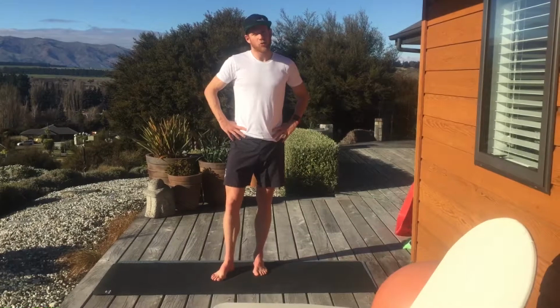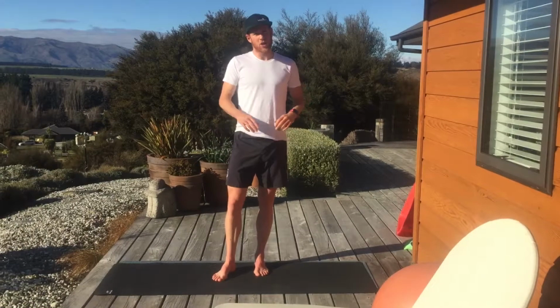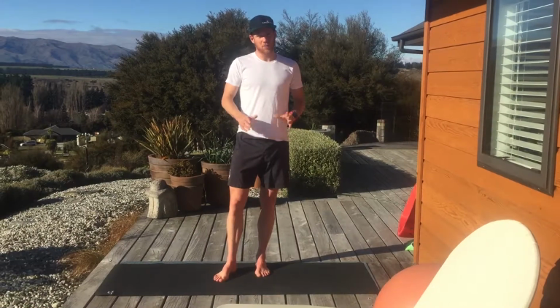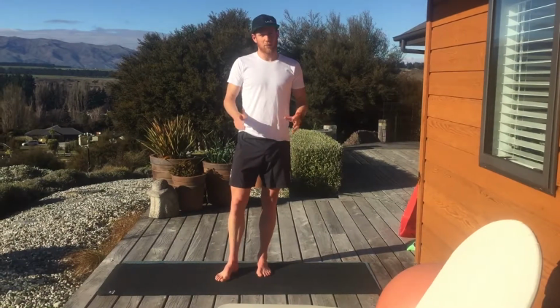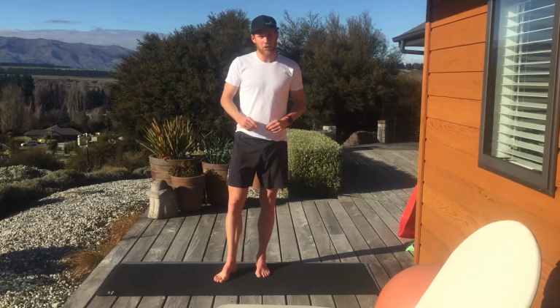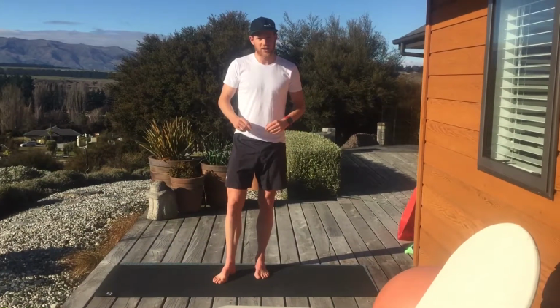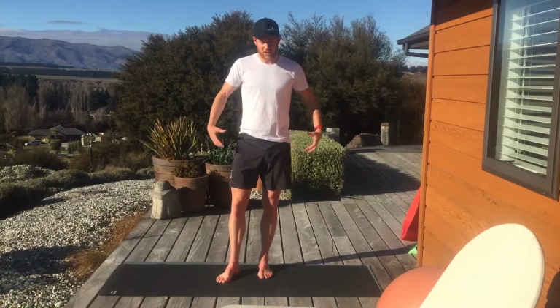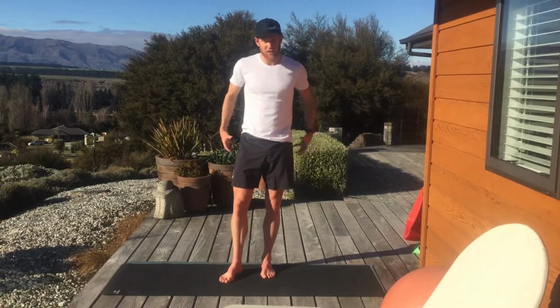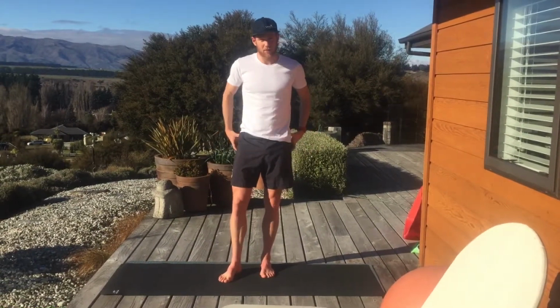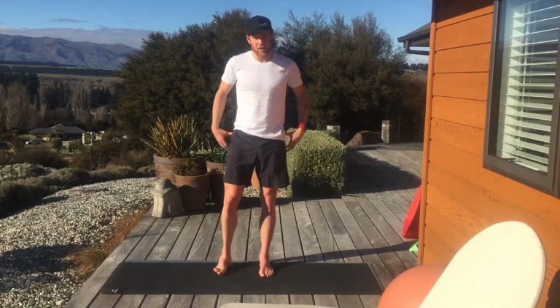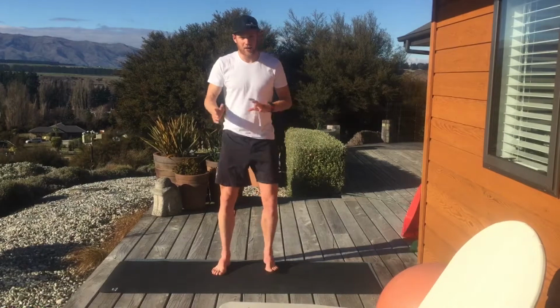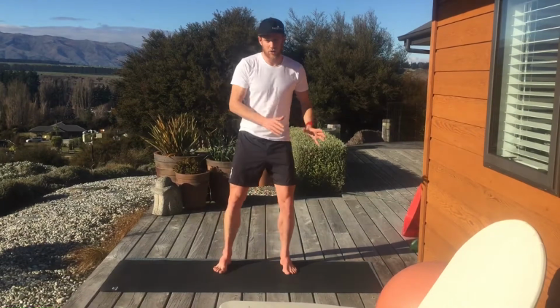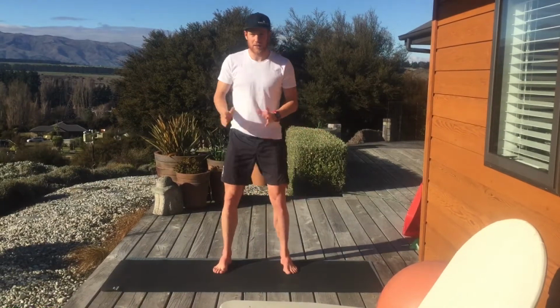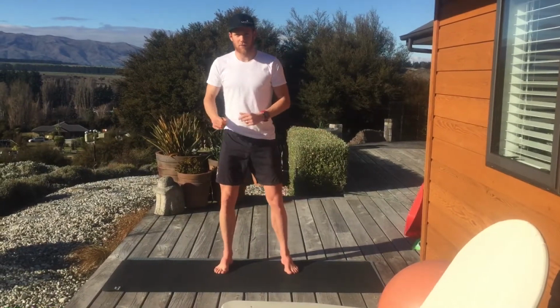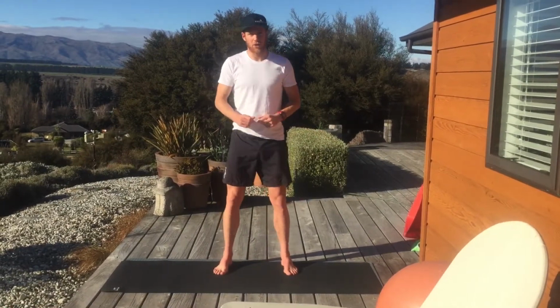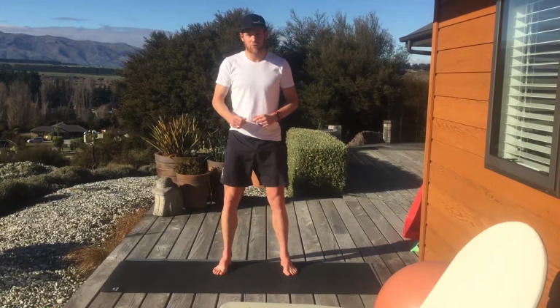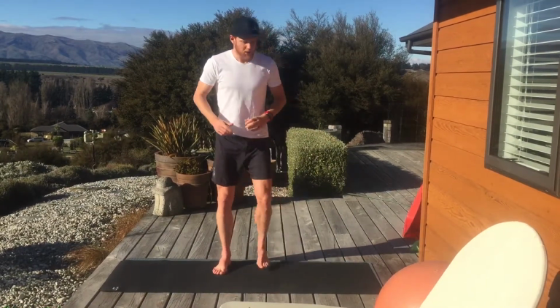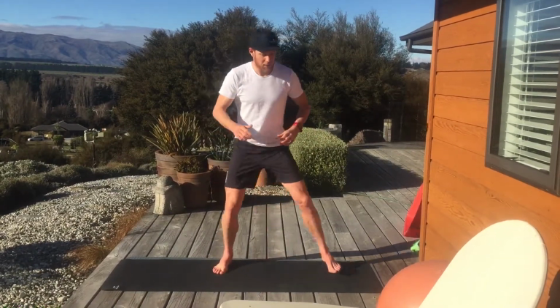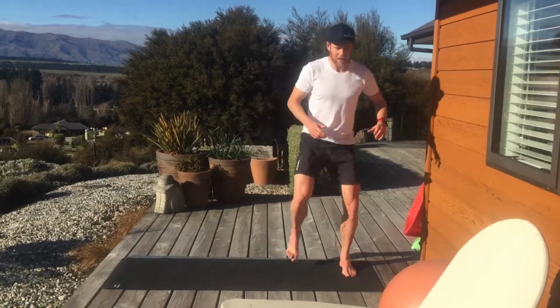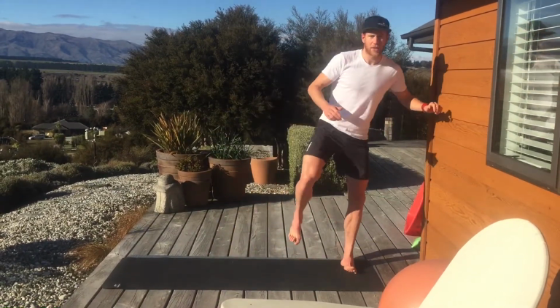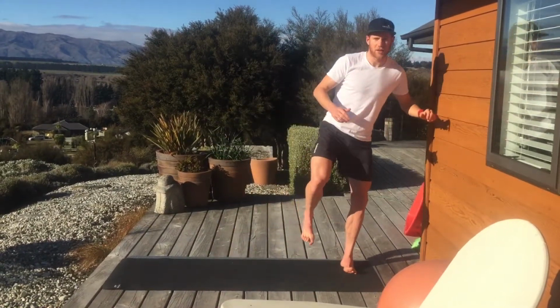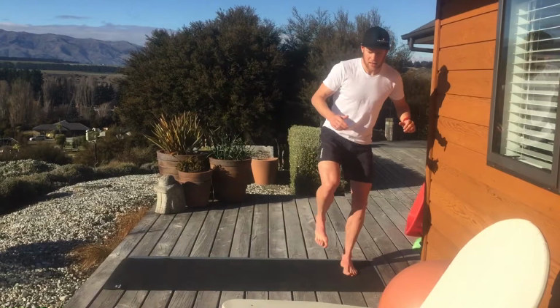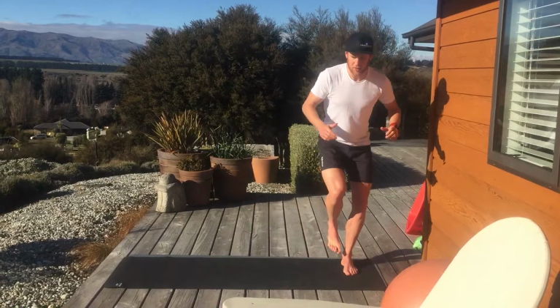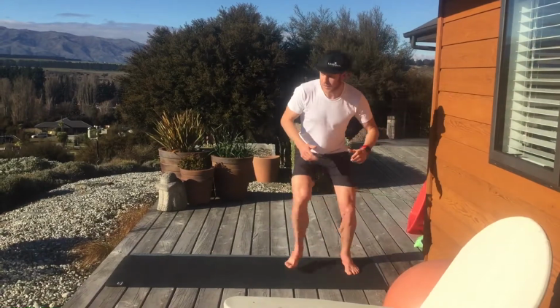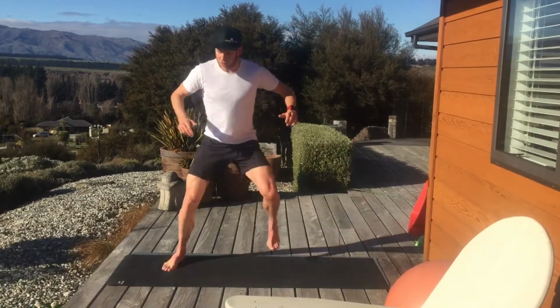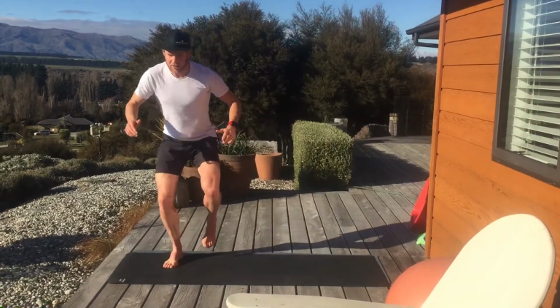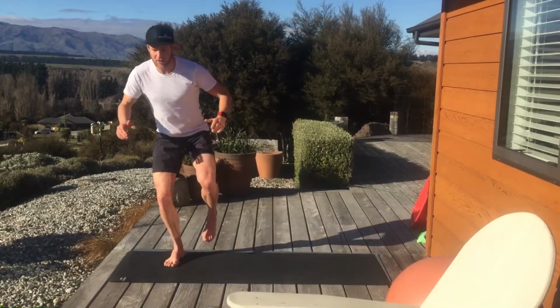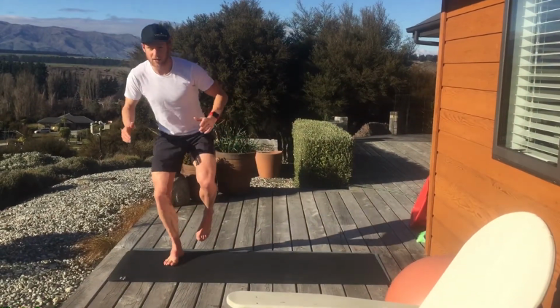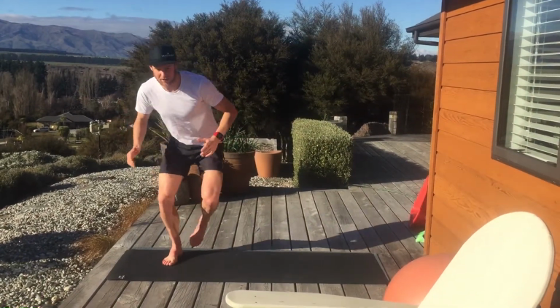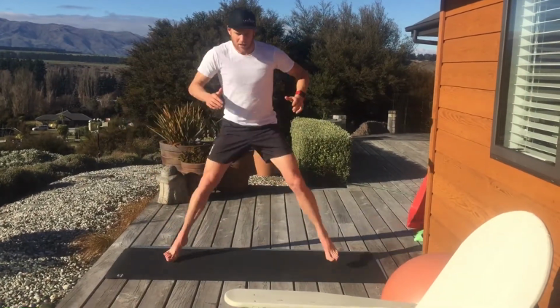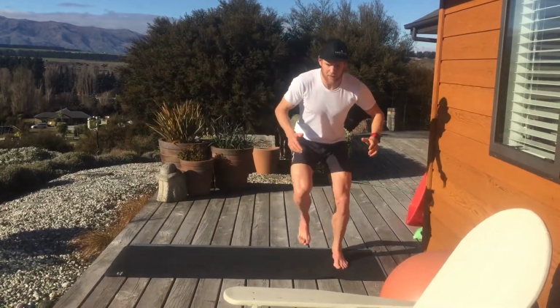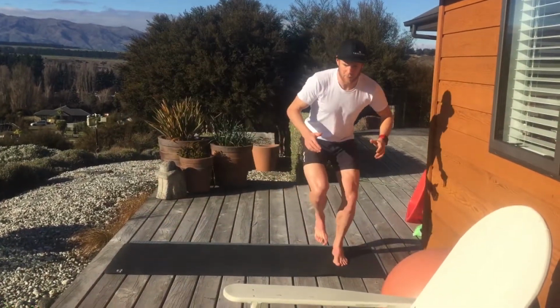Lateral skater hops — a medium level plyometric exercise that encourages hip stability and all those effects we get from plyometric movements. It's basically a land on the outside leg, stabilise, explode out to the other side, stabilise, and we're going back and forth.